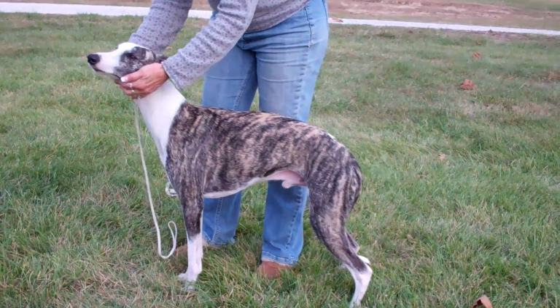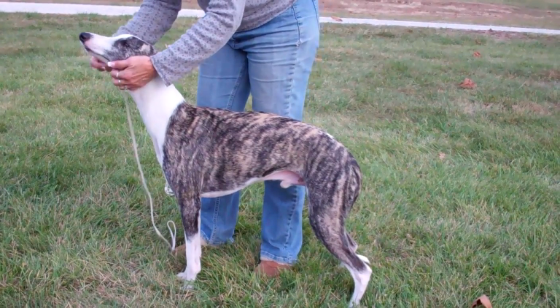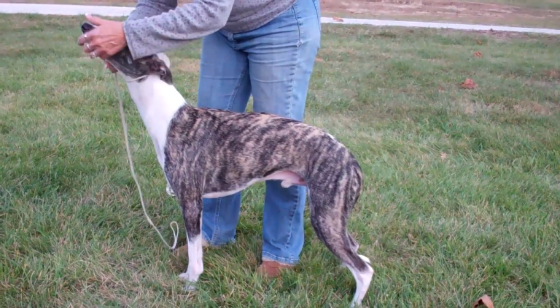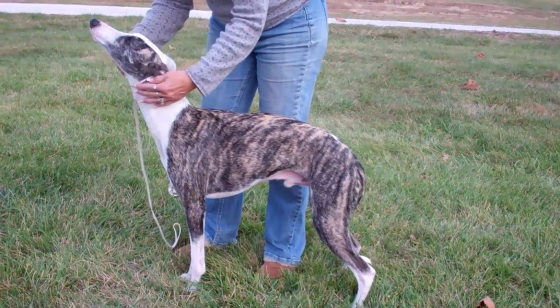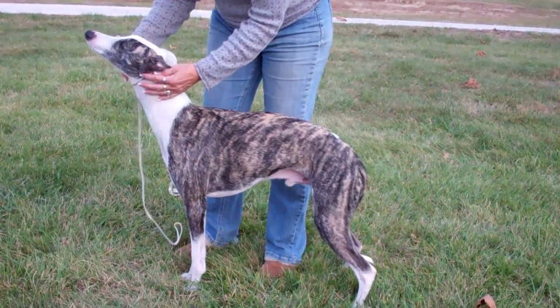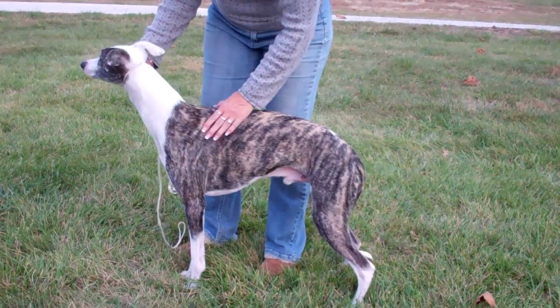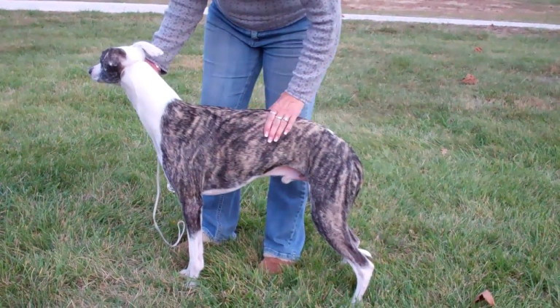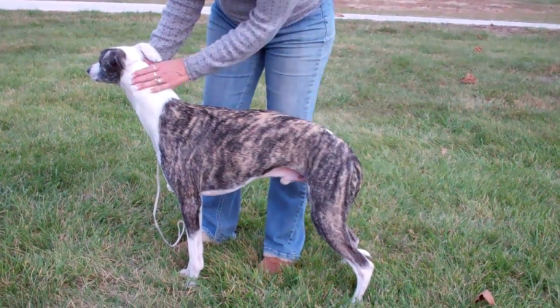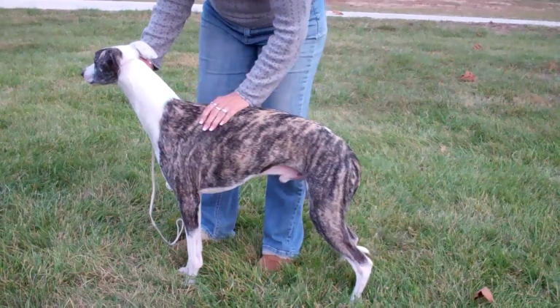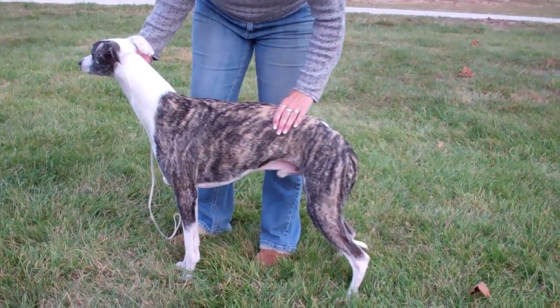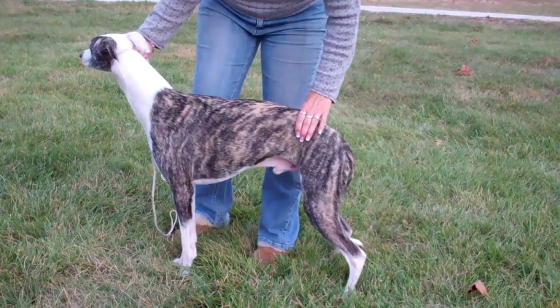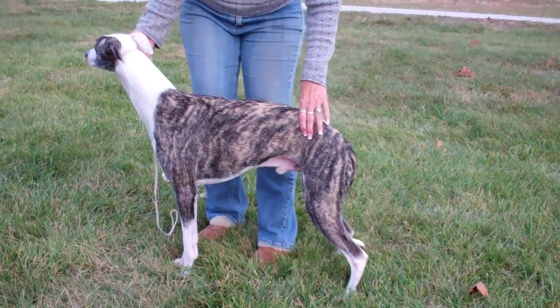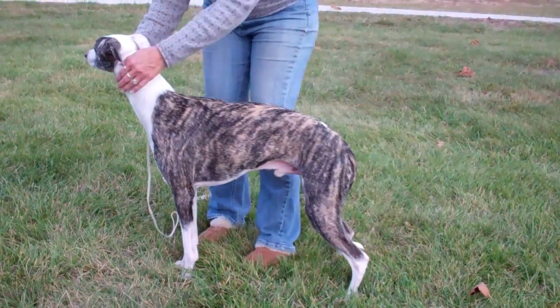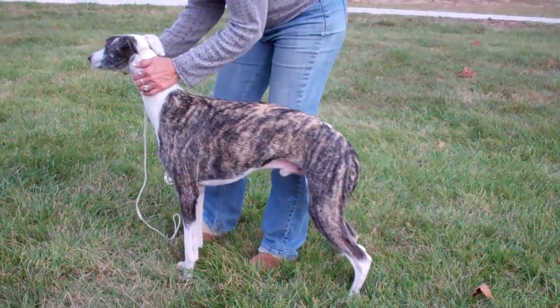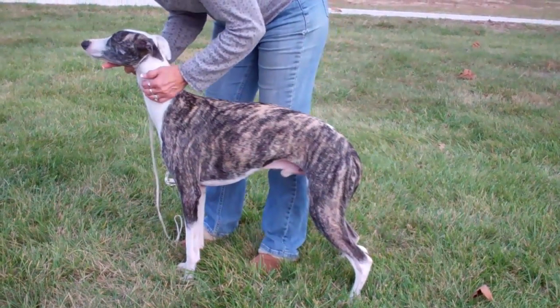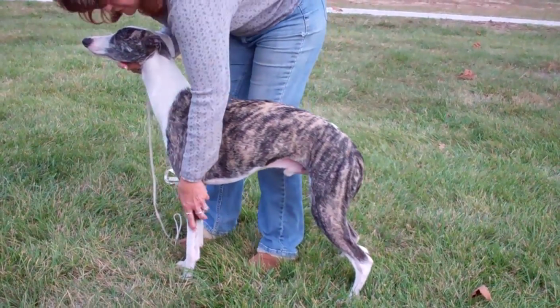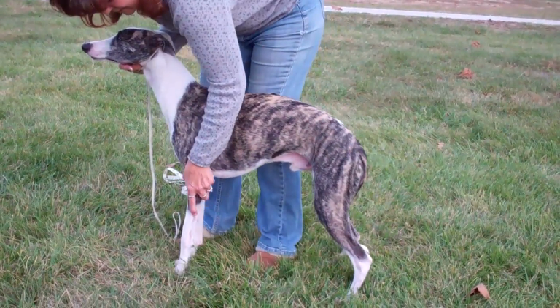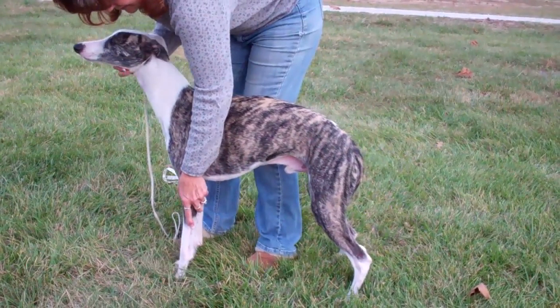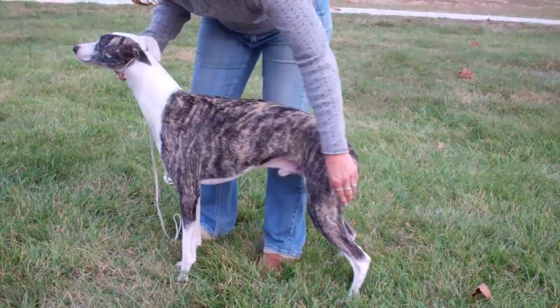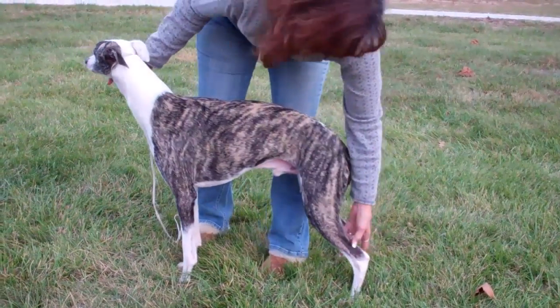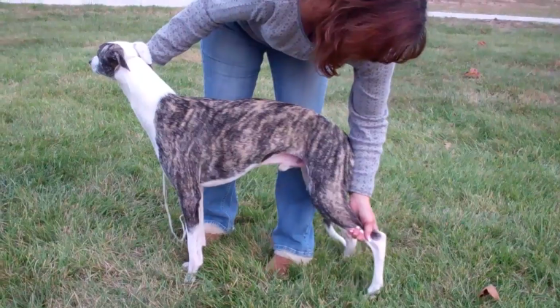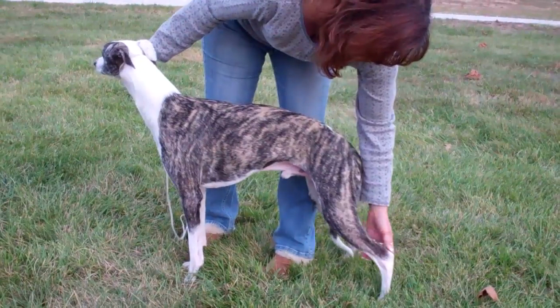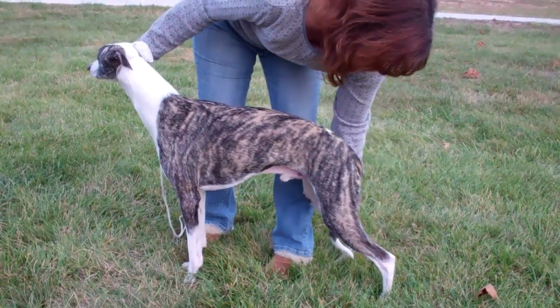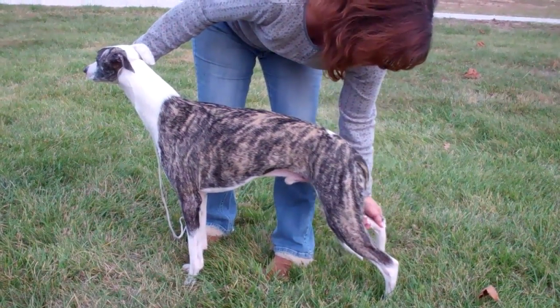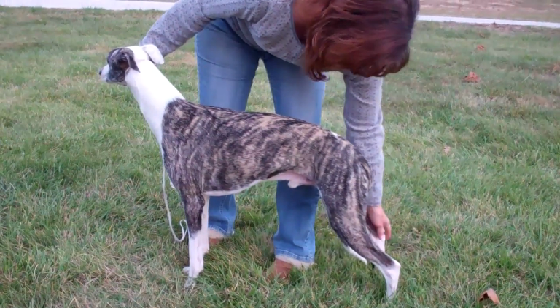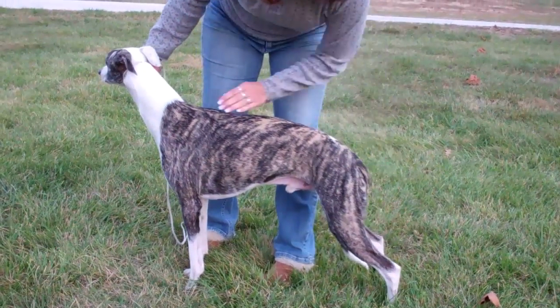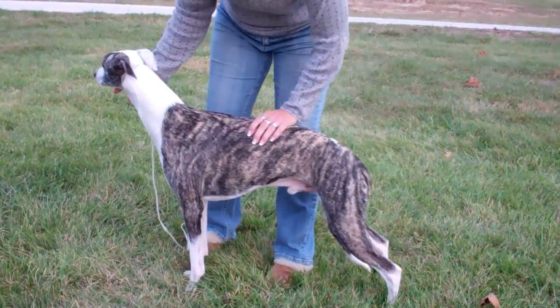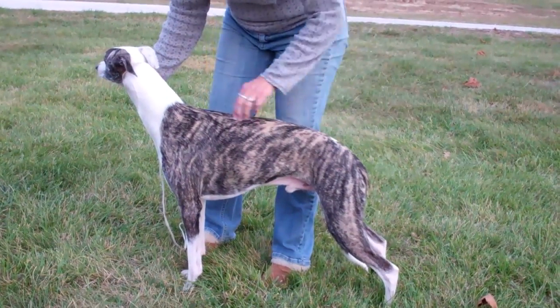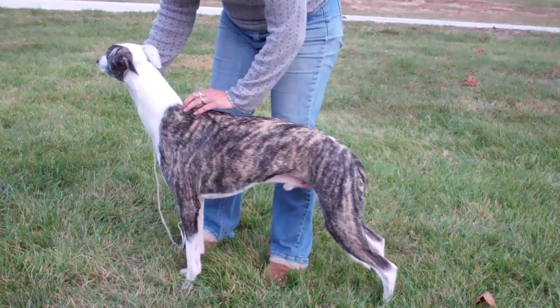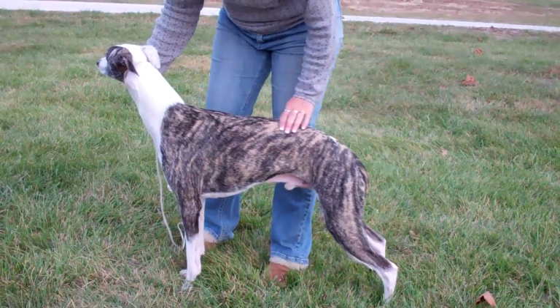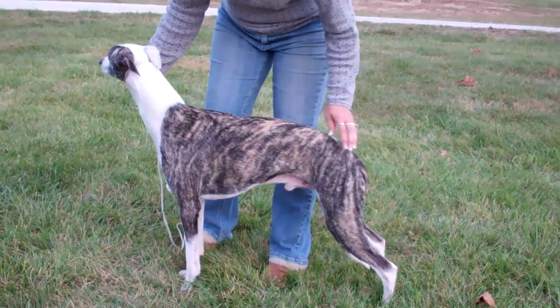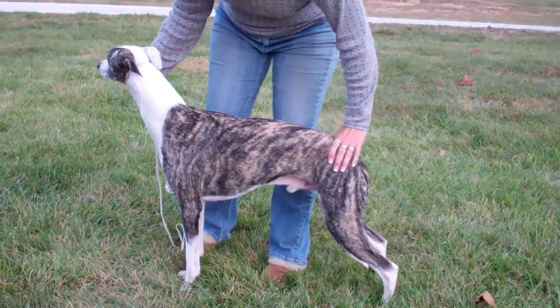Alright, this video is going to try to help you see how to measure your dog for a coat. First of all, make sure, or try to get your dog to stand four square. If he's not, you won't get the right placement here and here.